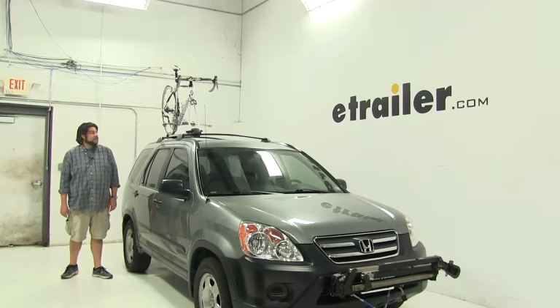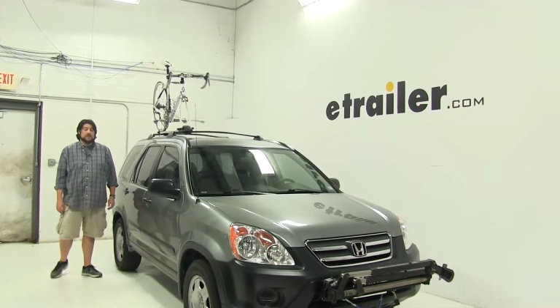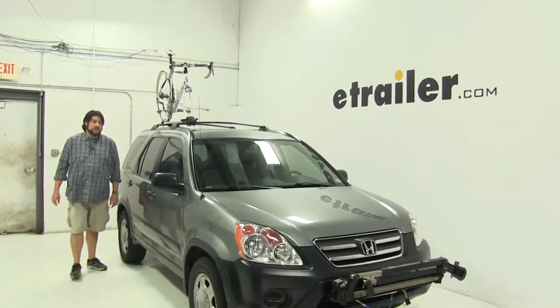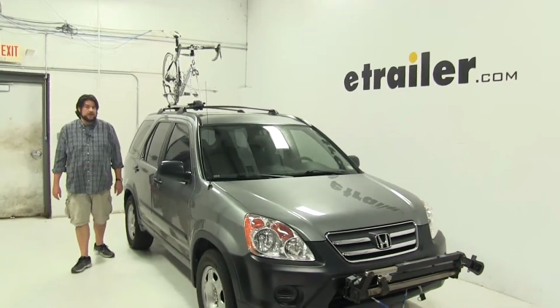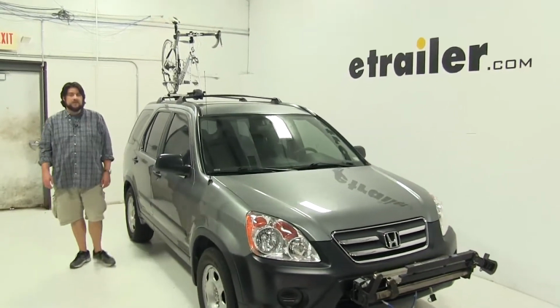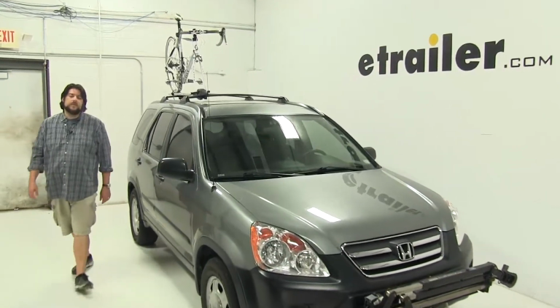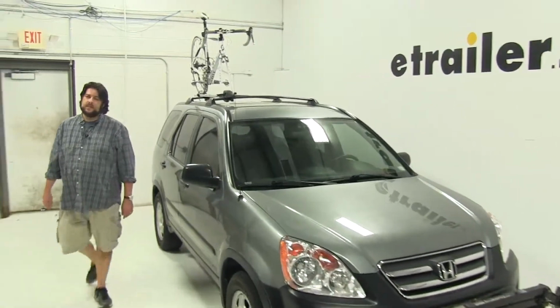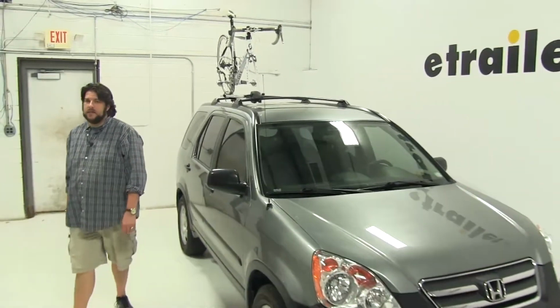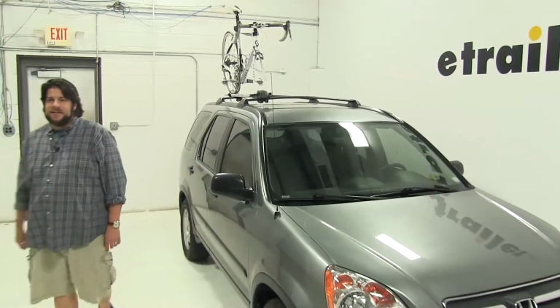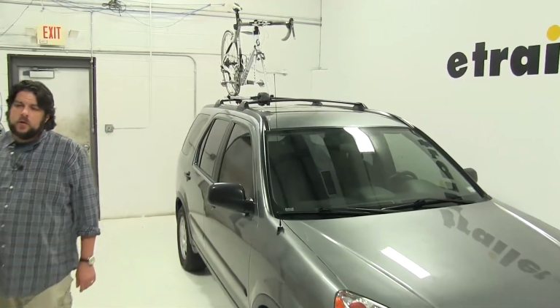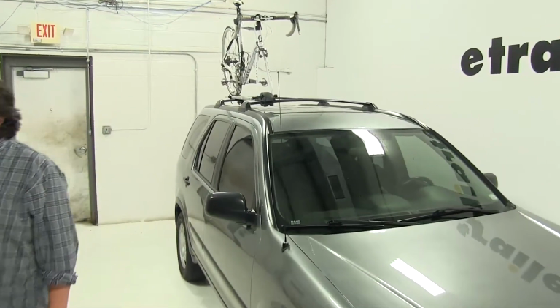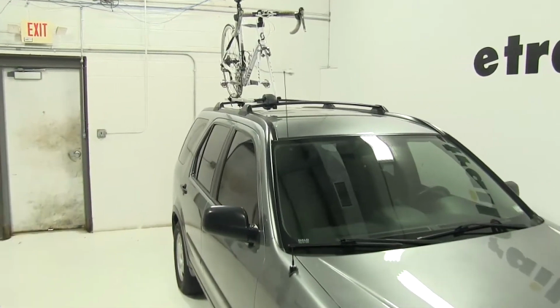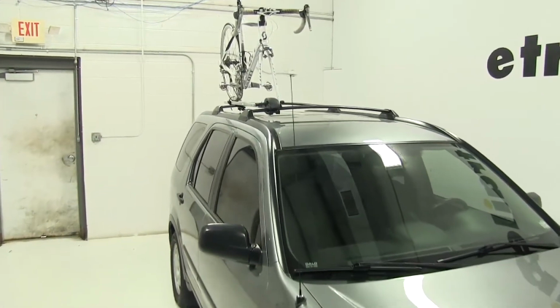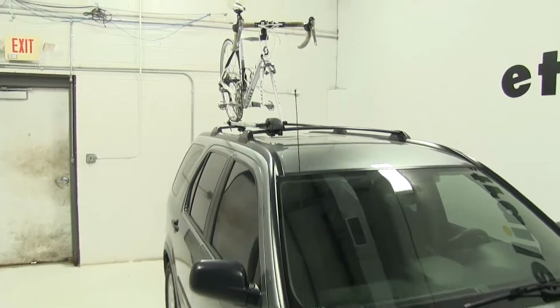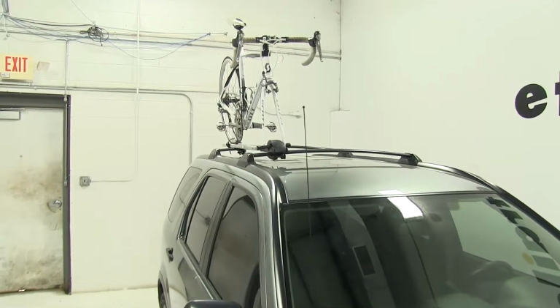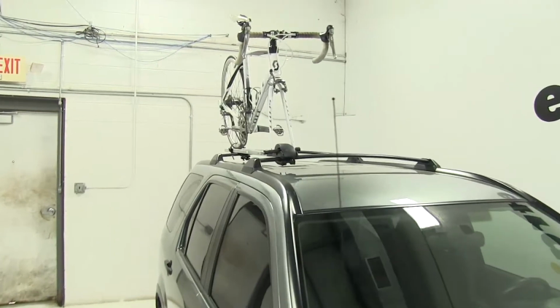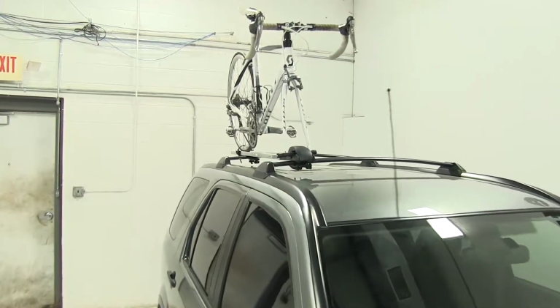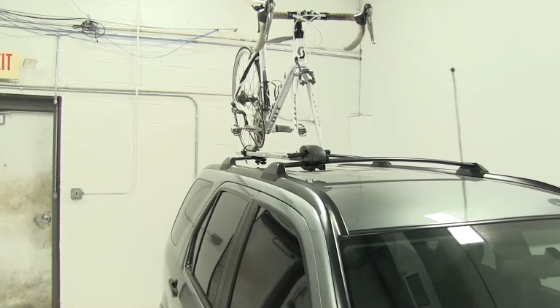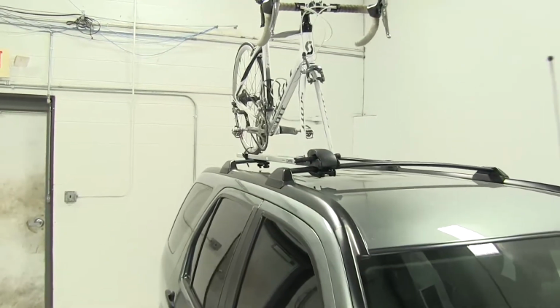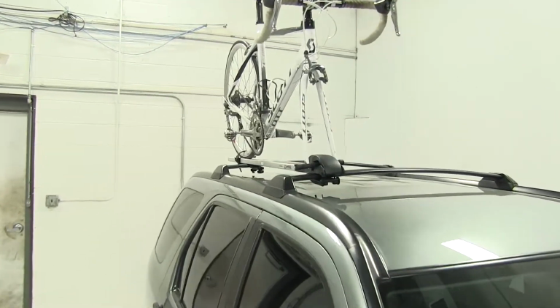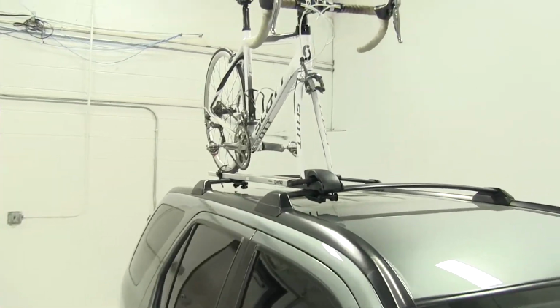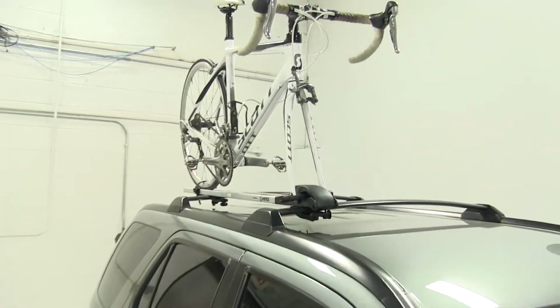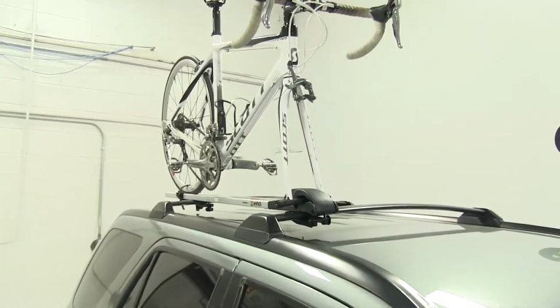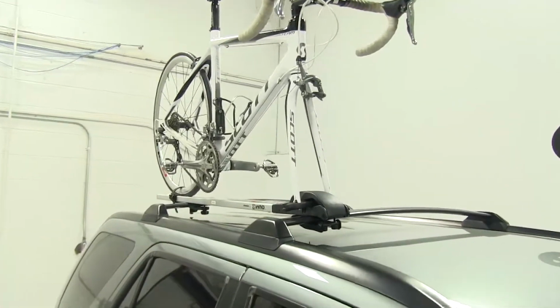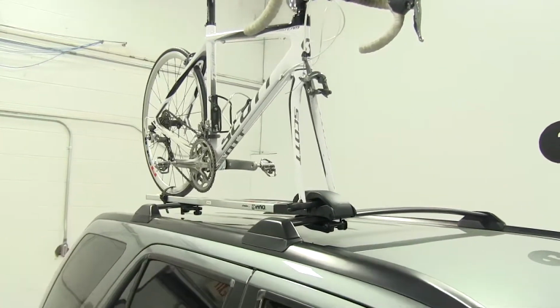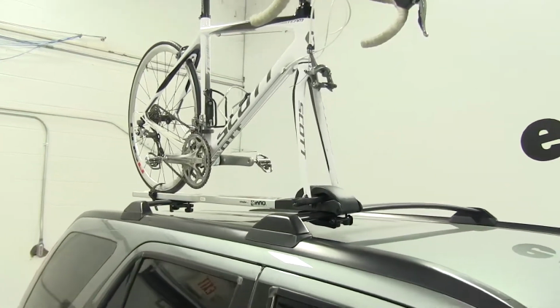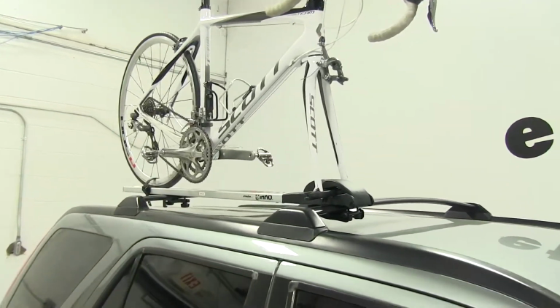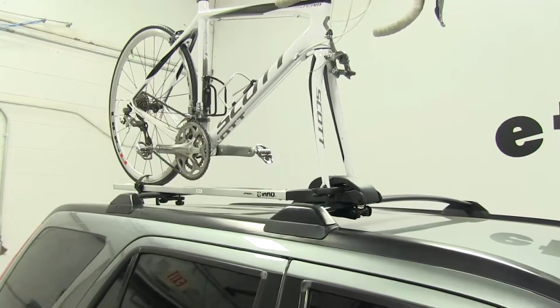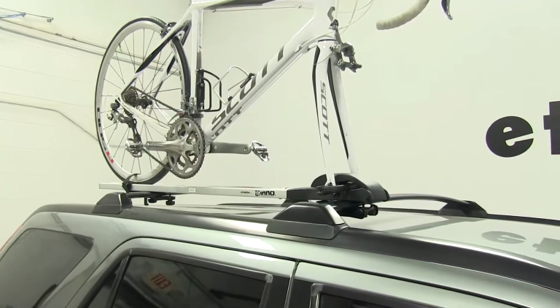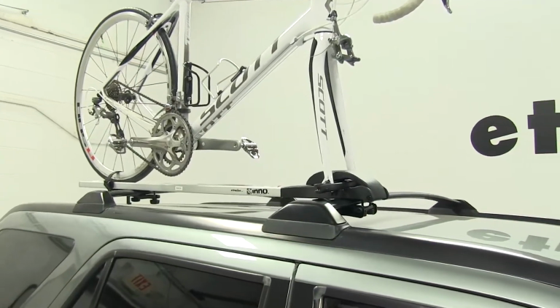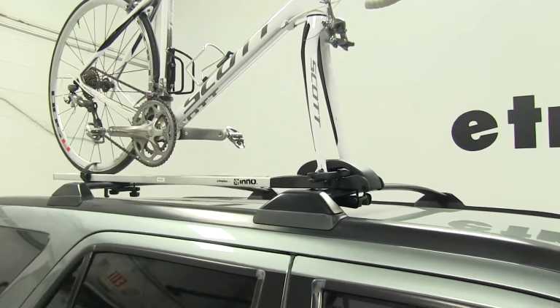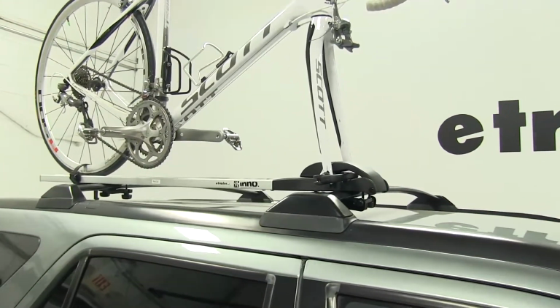Today on our 2006 Honda CR-V, we're going to be test fitting the Inno Fork Lock 3 Rooftop Bike Rack, part number INA391. We already have our bike installed on the rack, so let's take a closer look and show off some of the features.